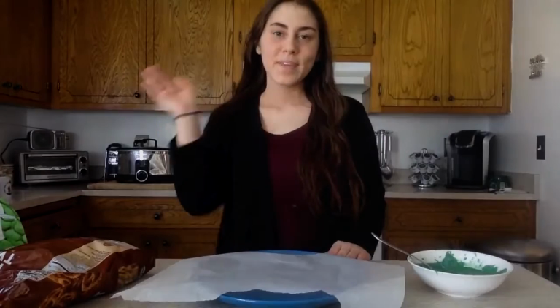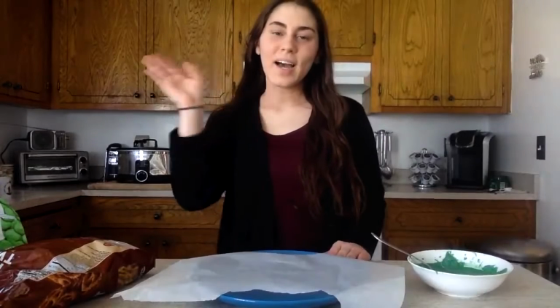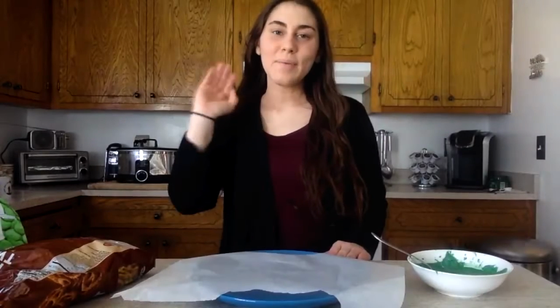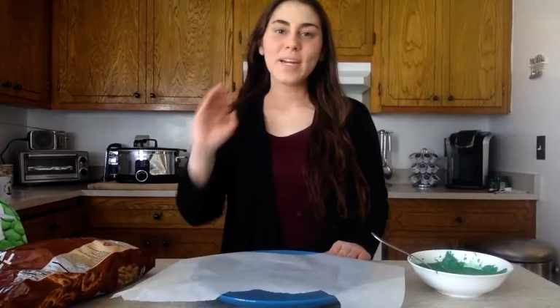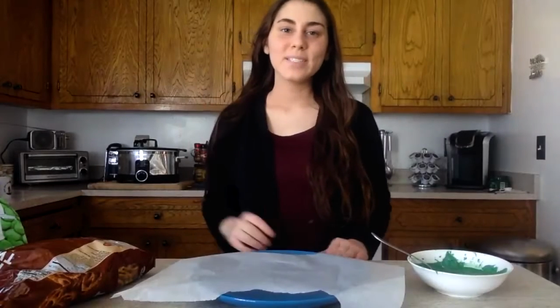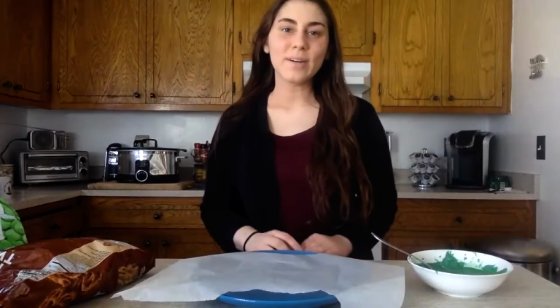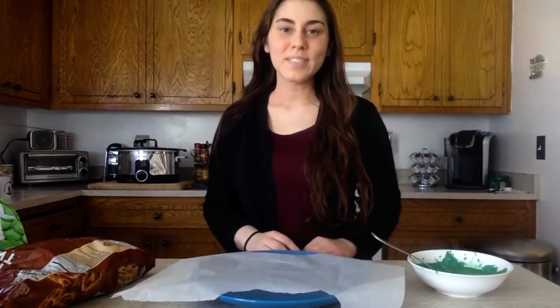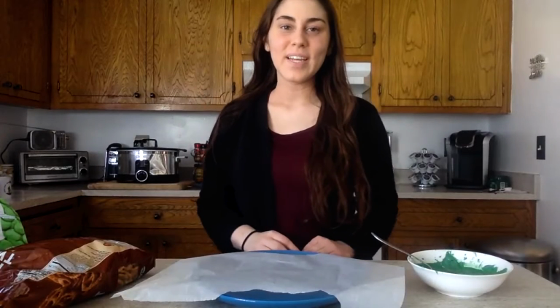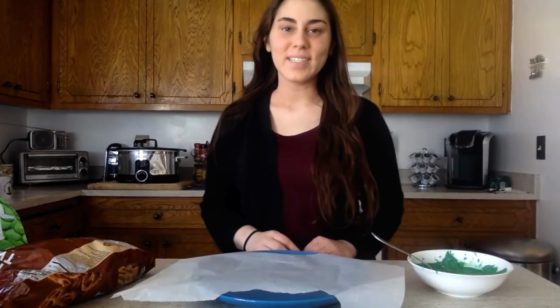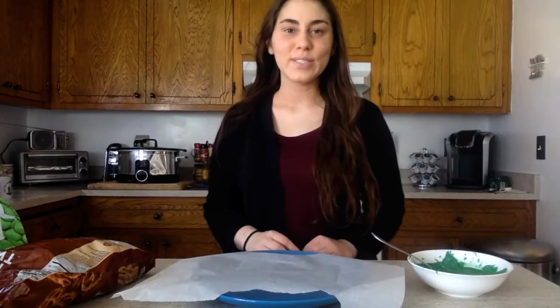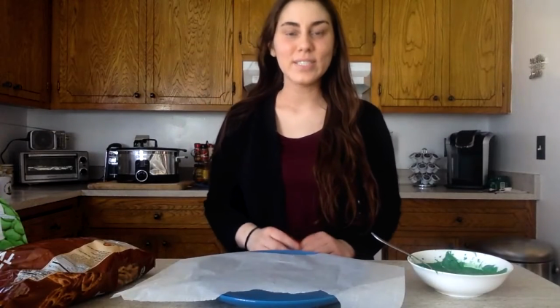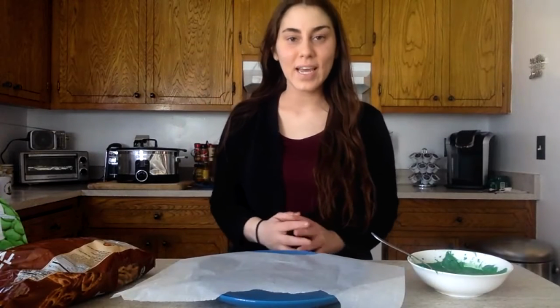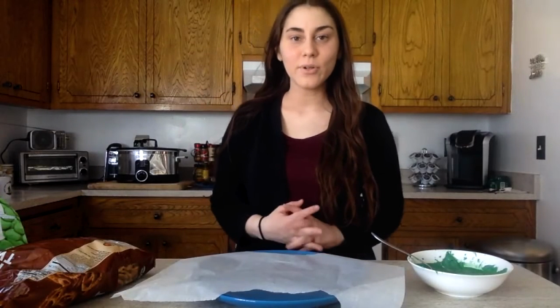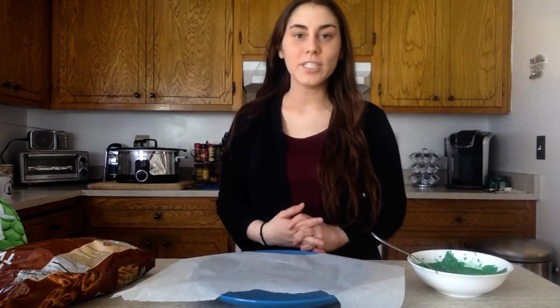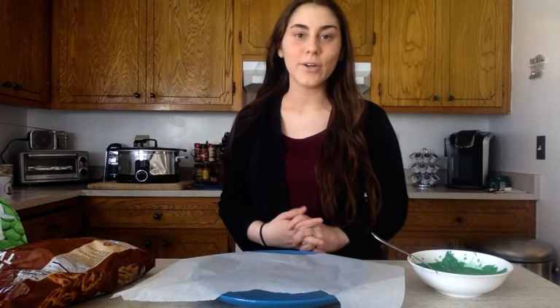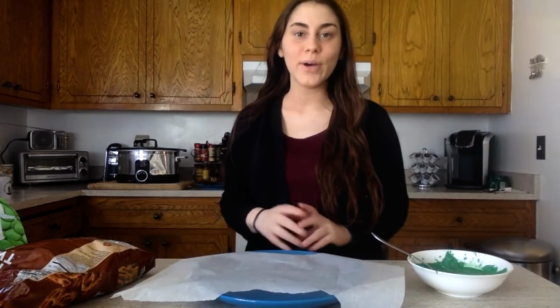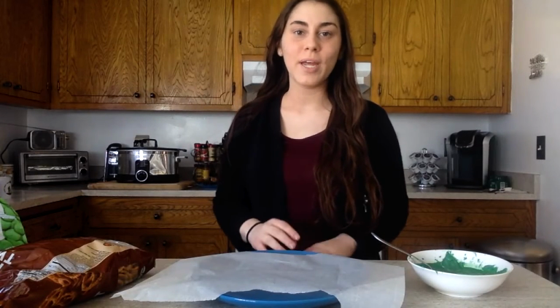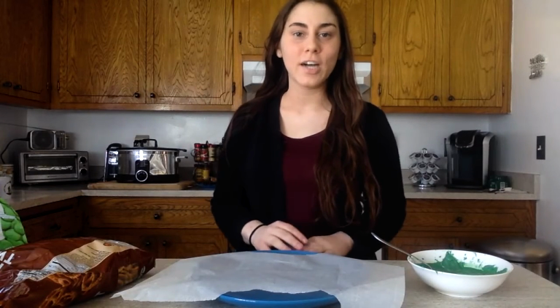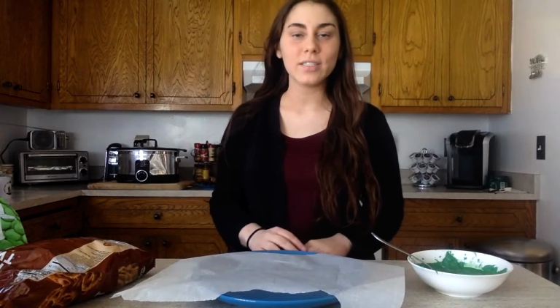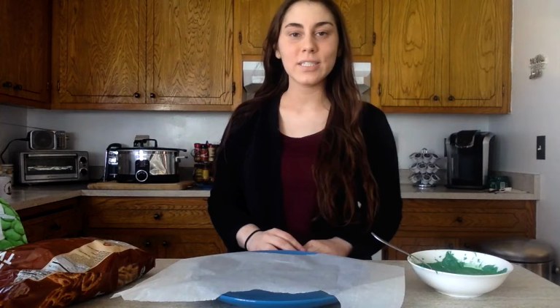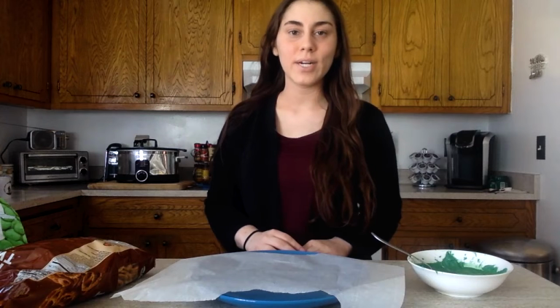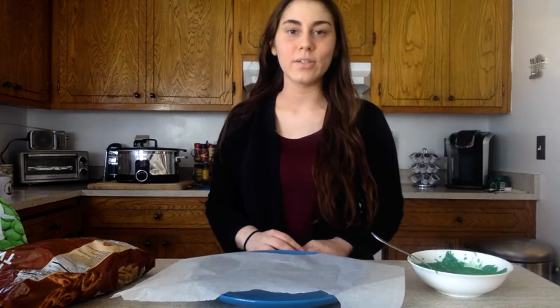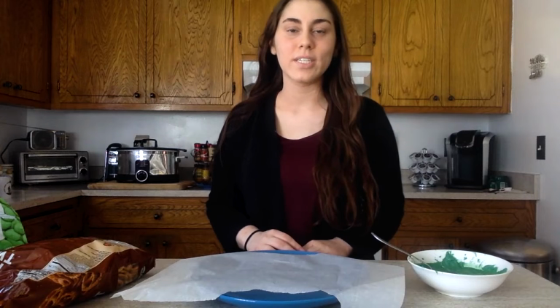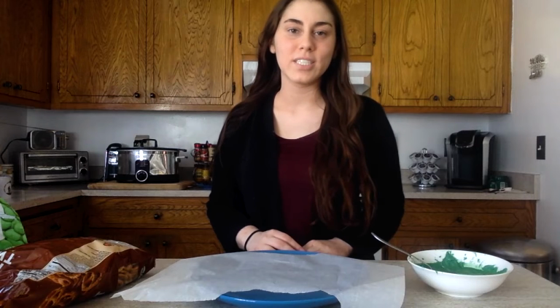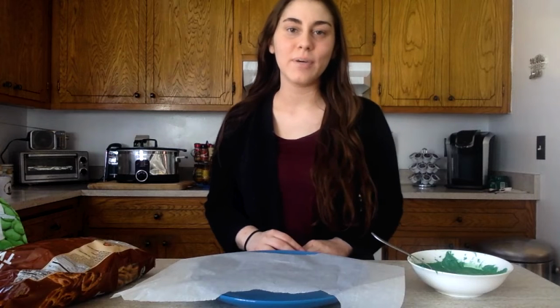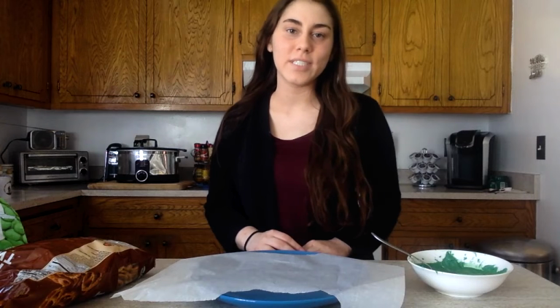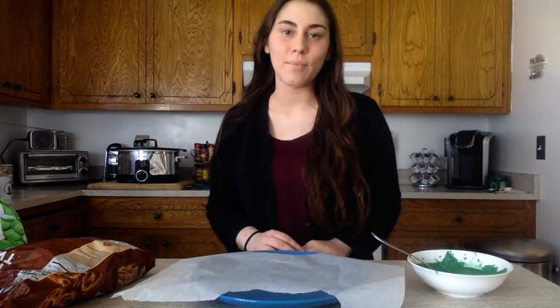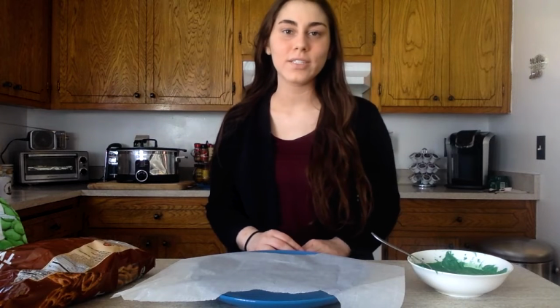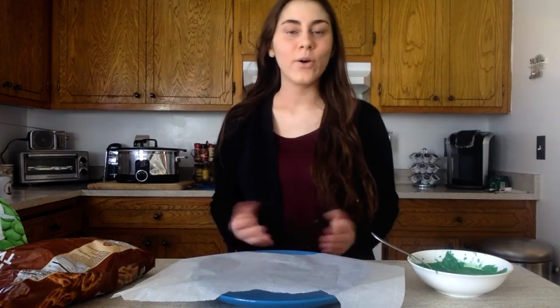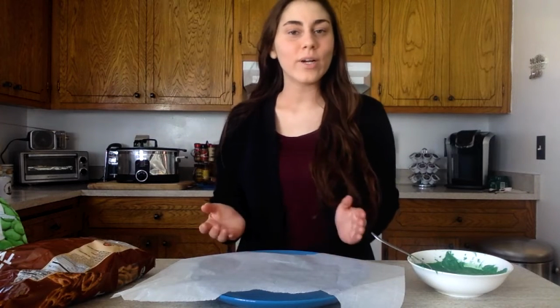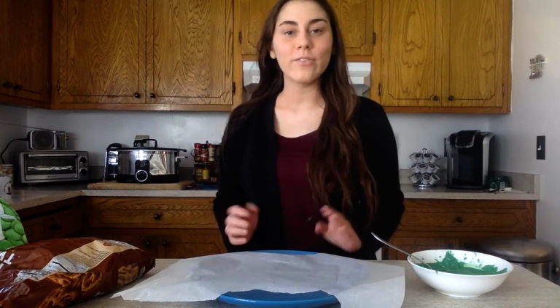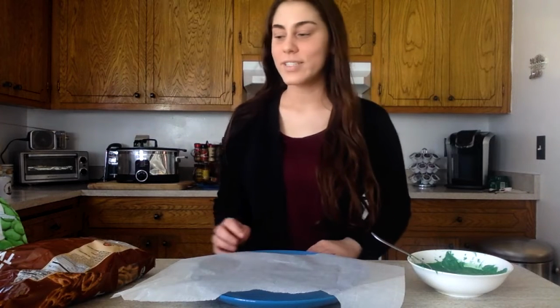Hi members, welcome to my kitchen. Today I'm going to be showing you how to make chocolate dip pretzels in the shape of shamrocks or clovers.